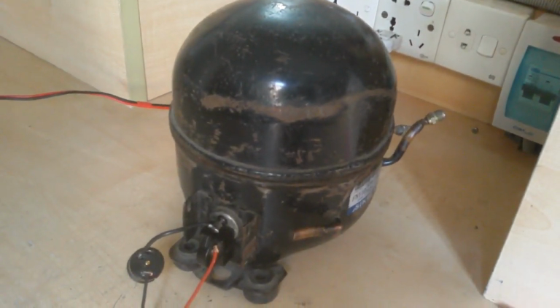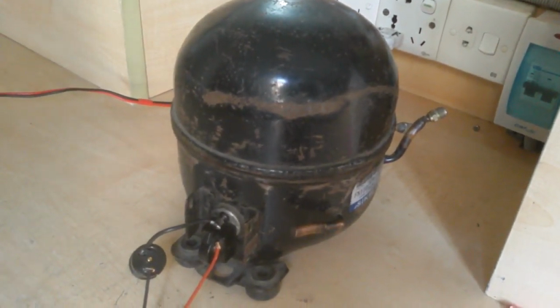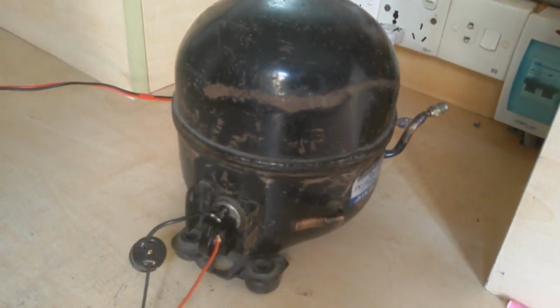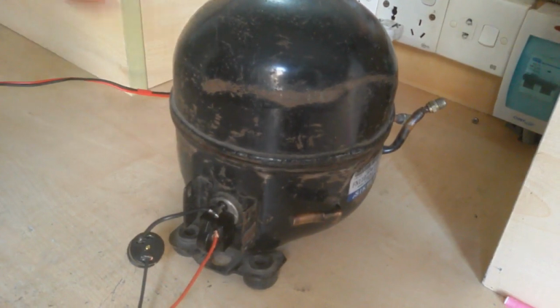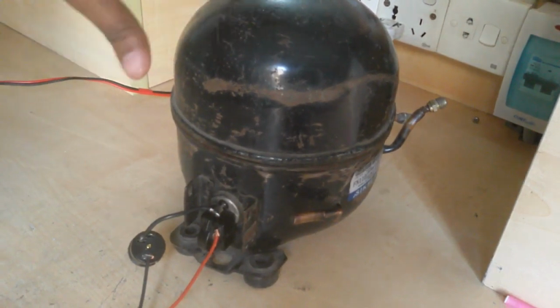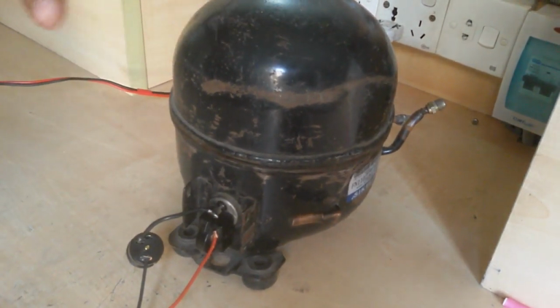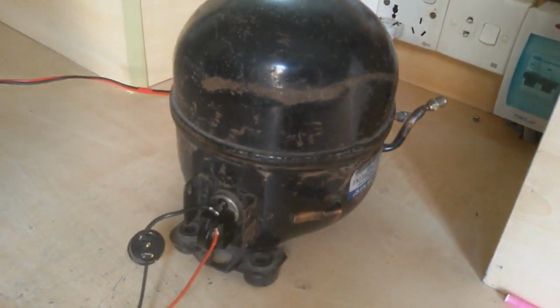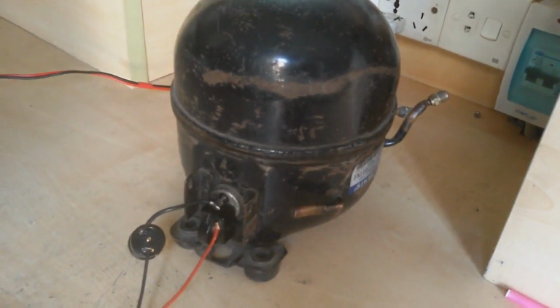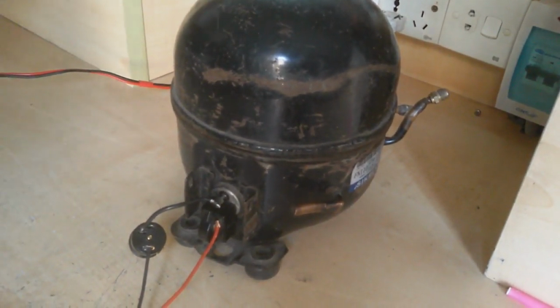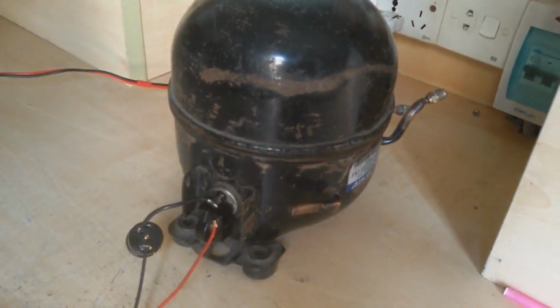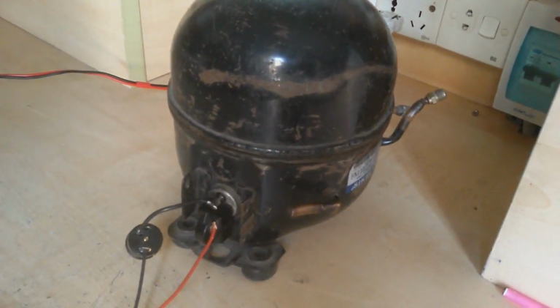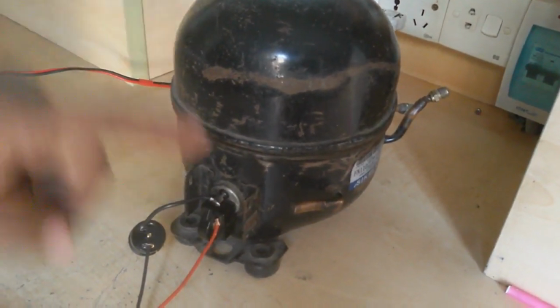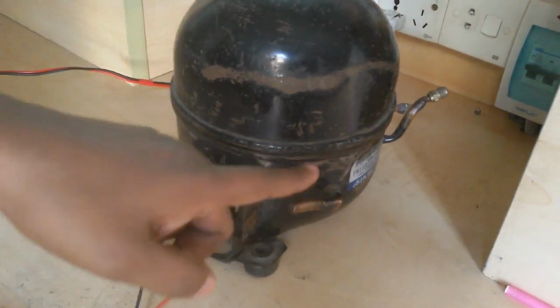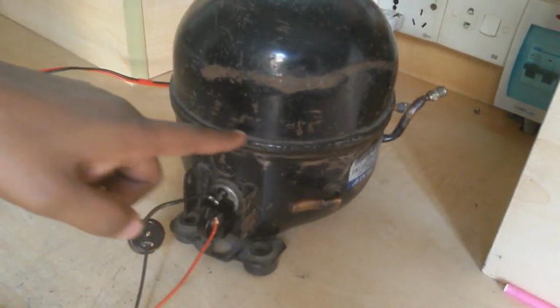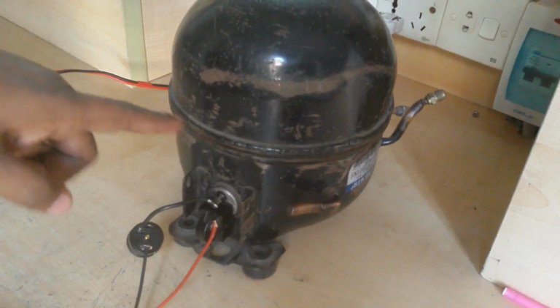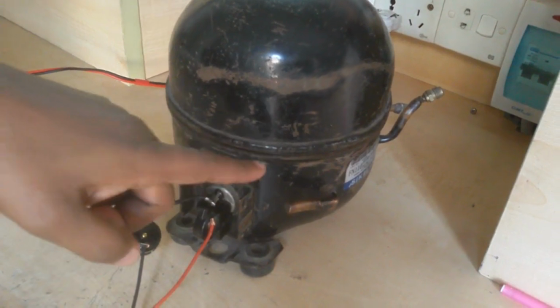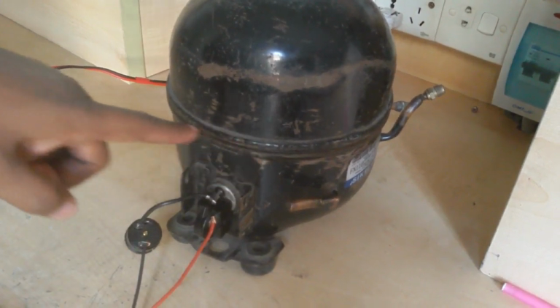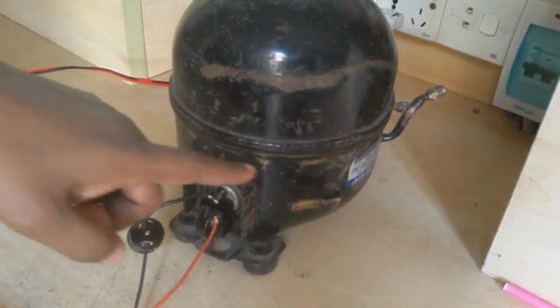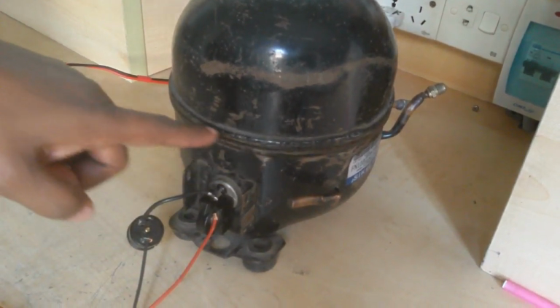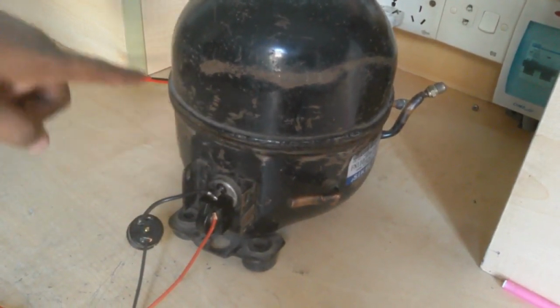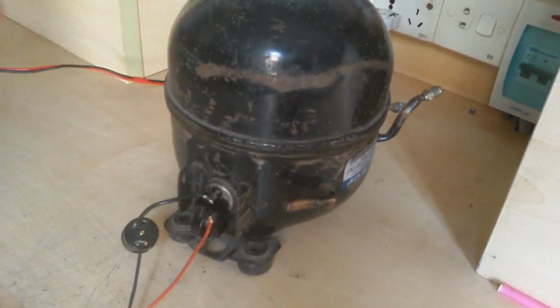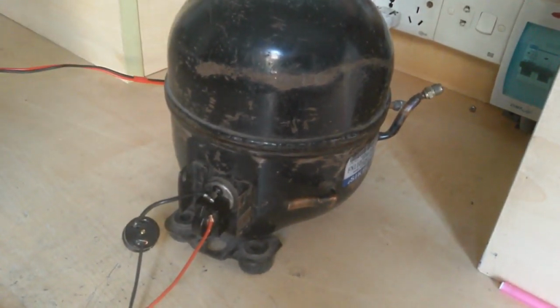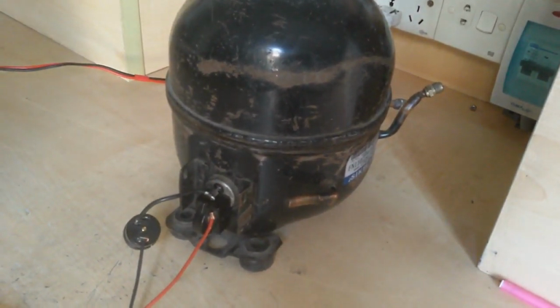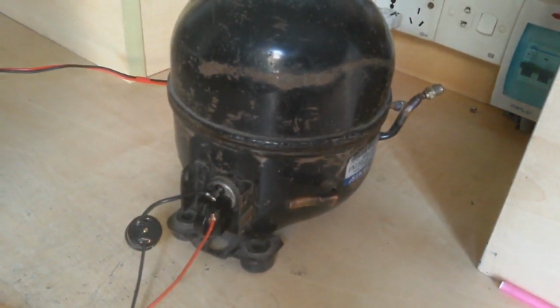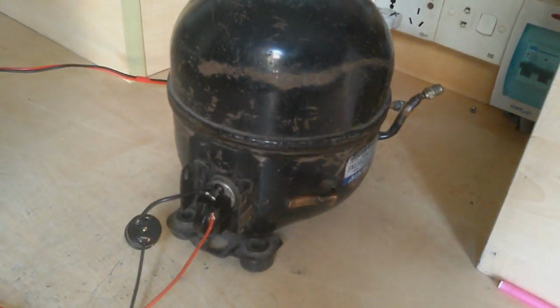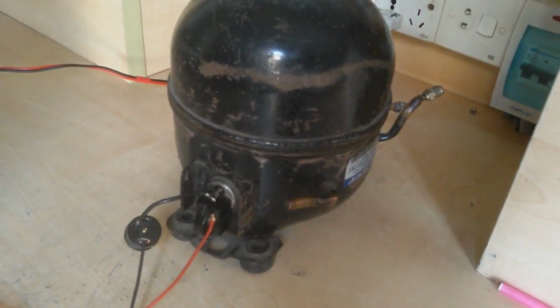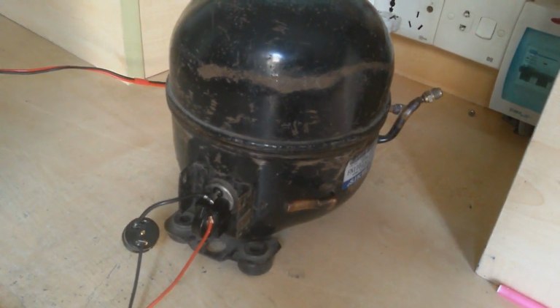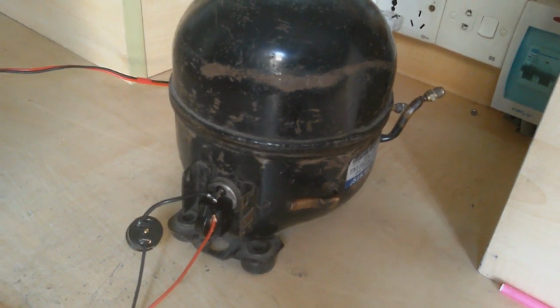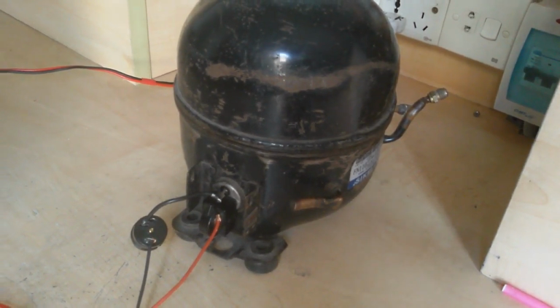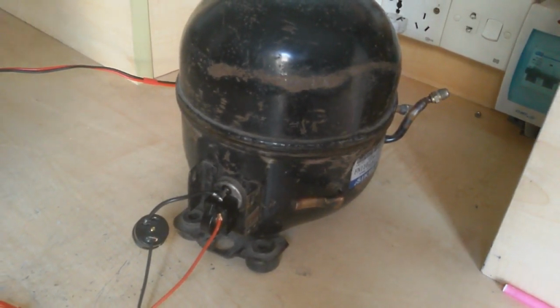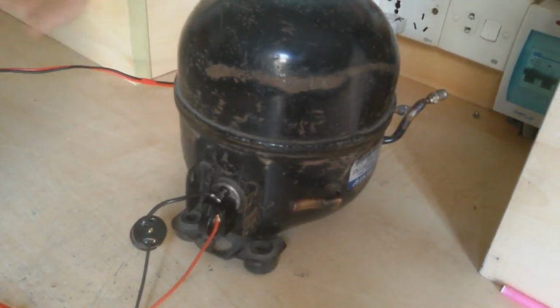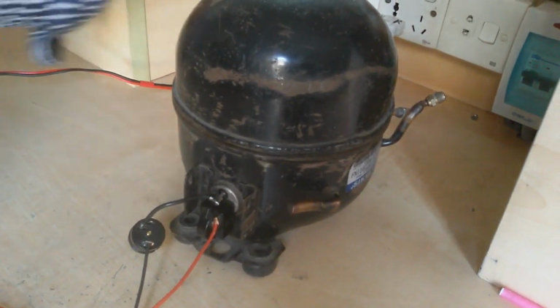Actually it is open — this compressor is cut here, so it makes more noise.